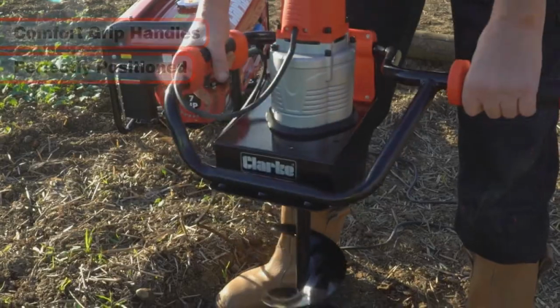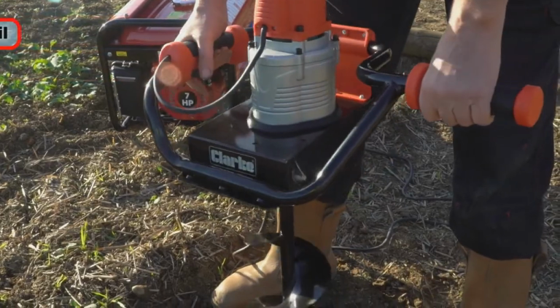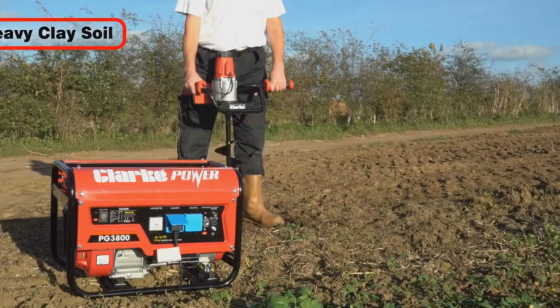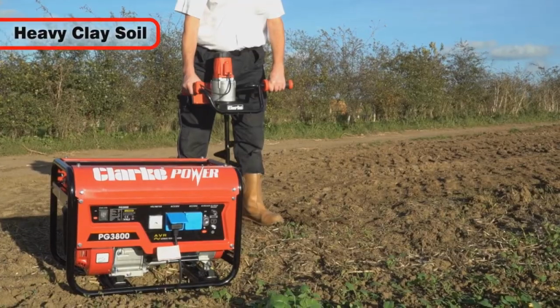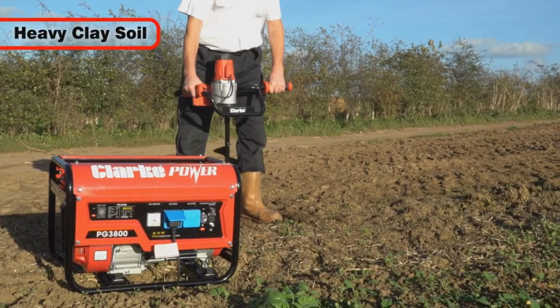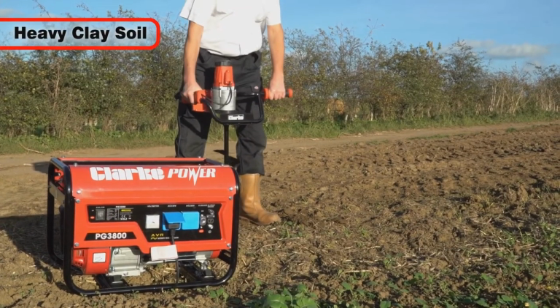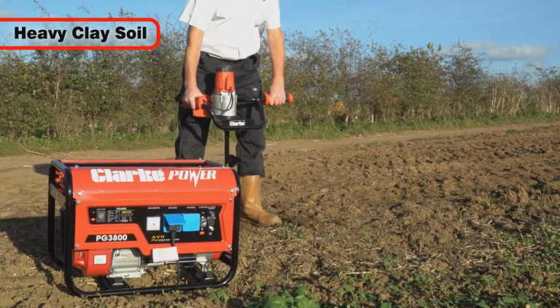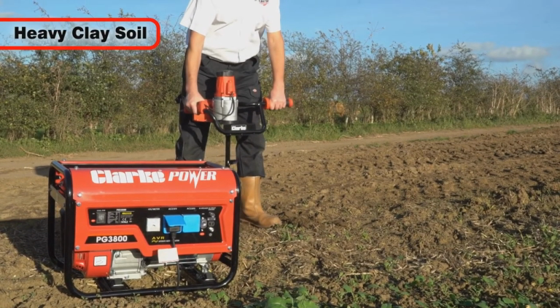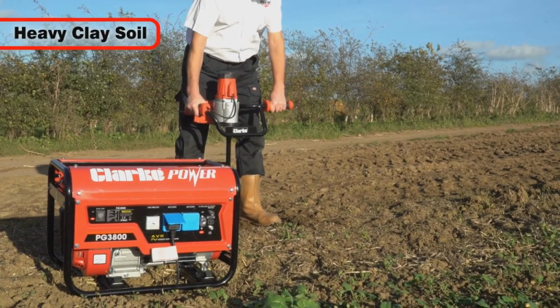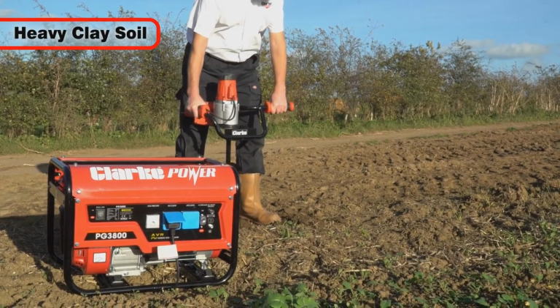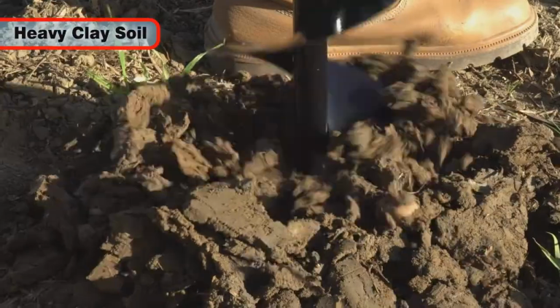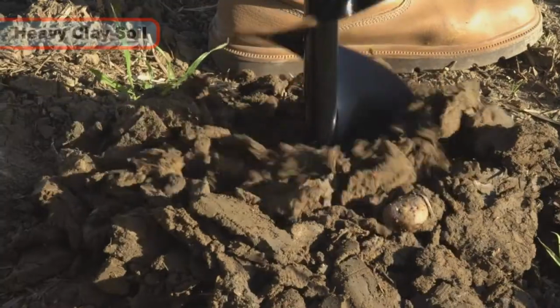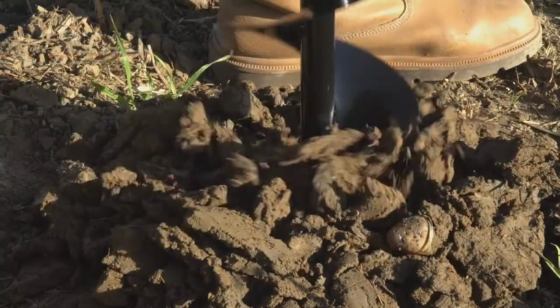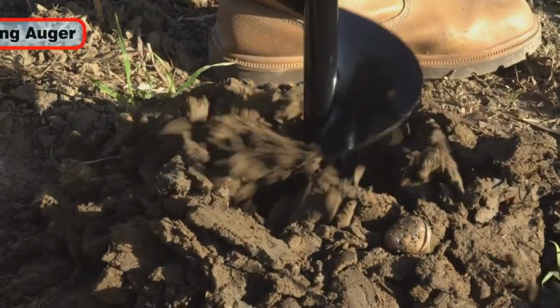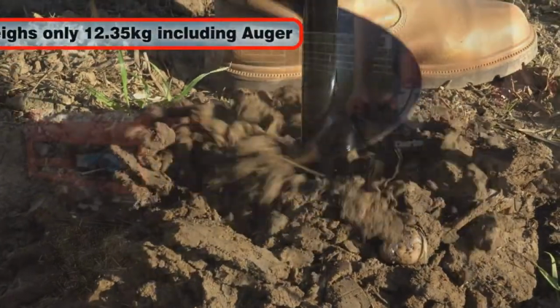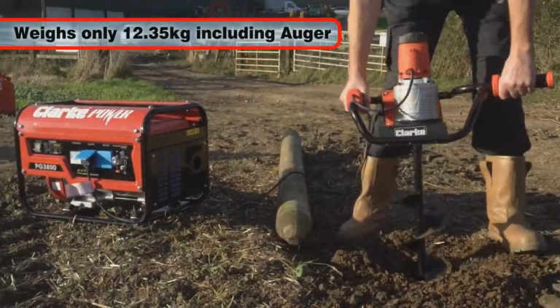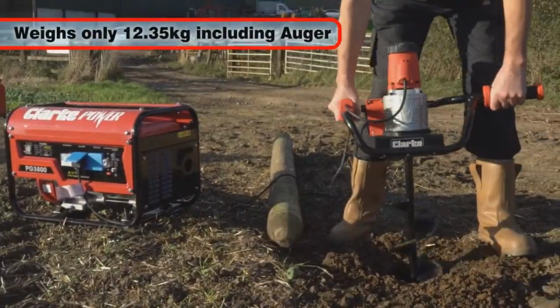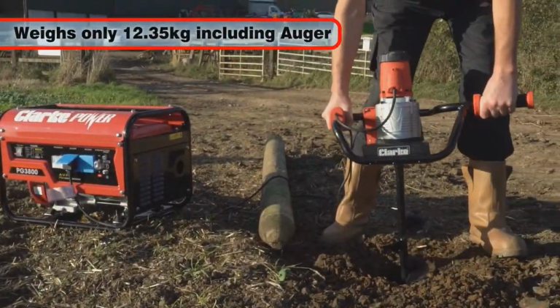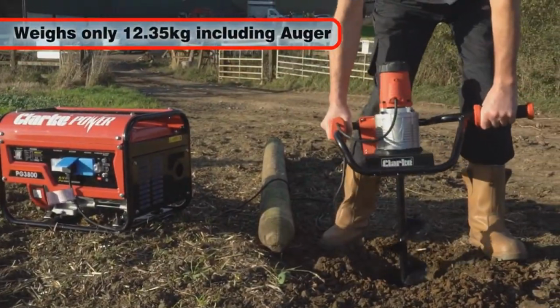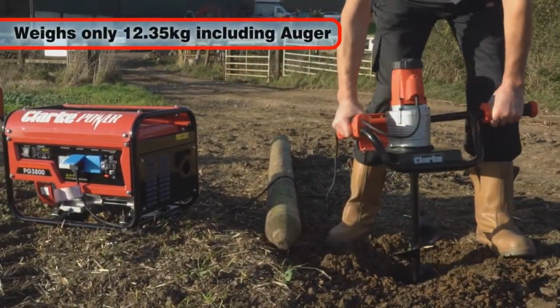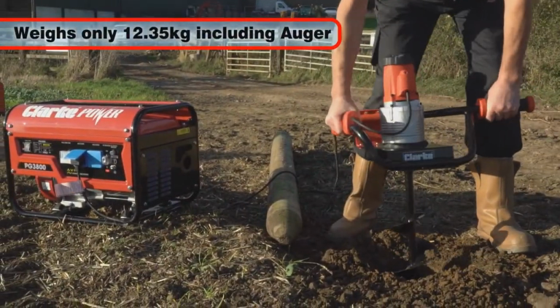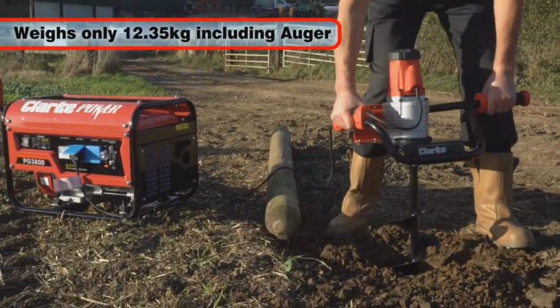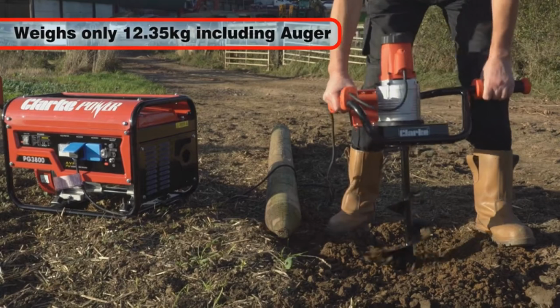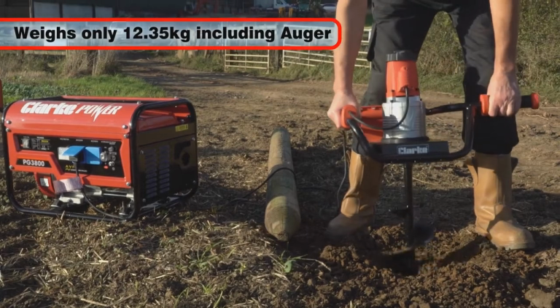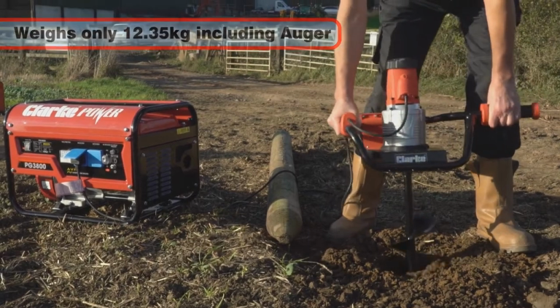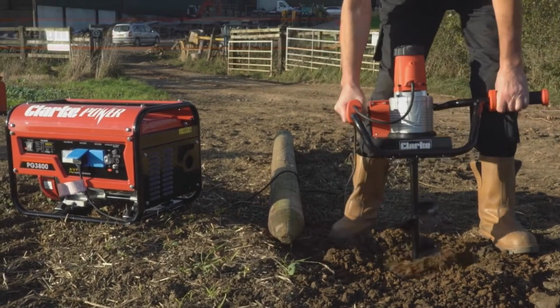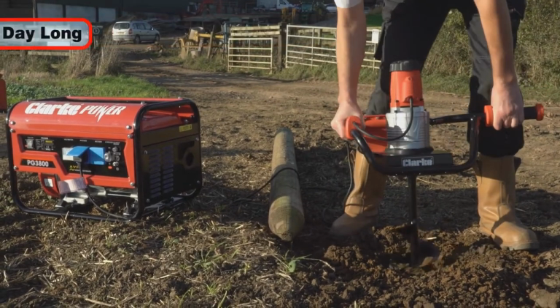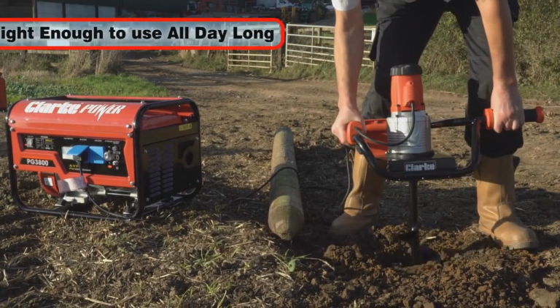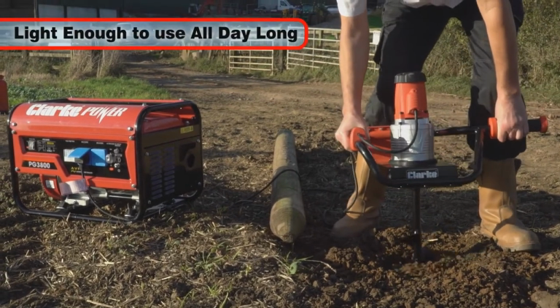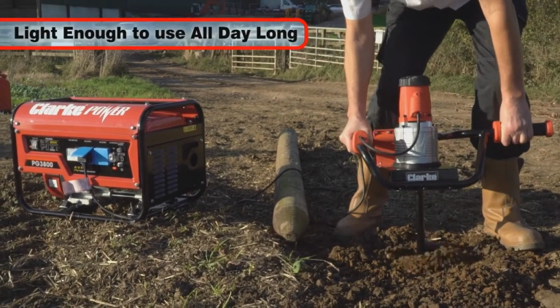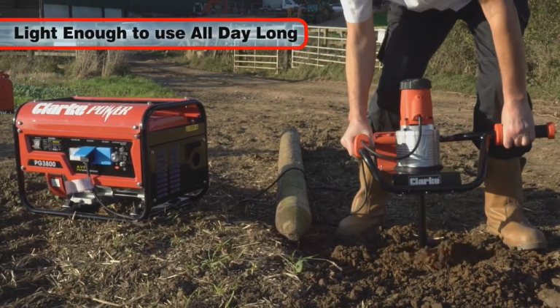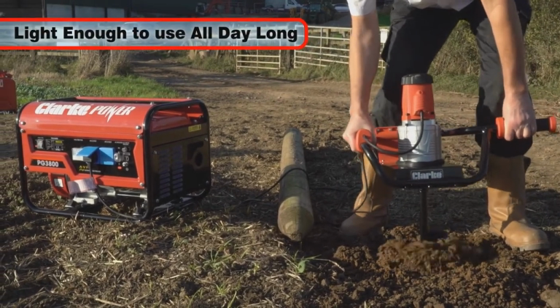Even in heavy clay soil the CEA 150 will work wonders, and at only 12.35 kilograms including the auger, this earth borer is light enough to use all day long.